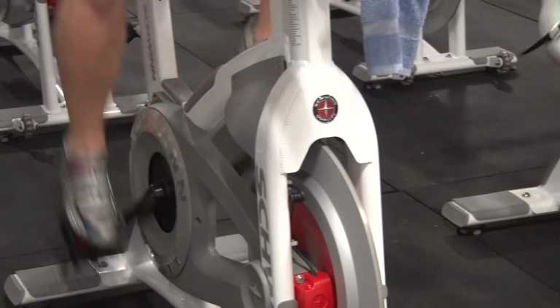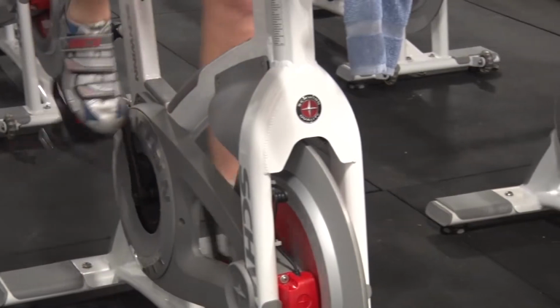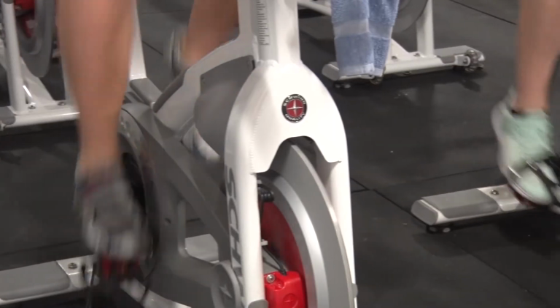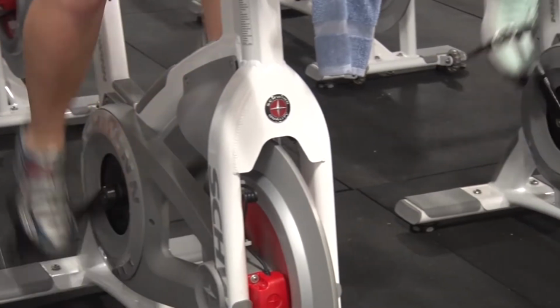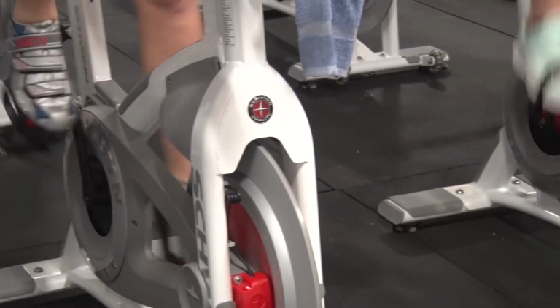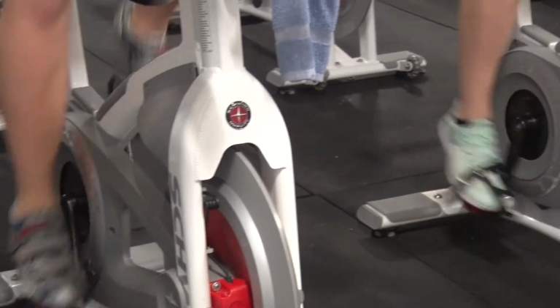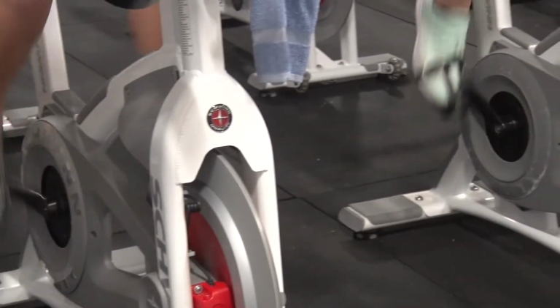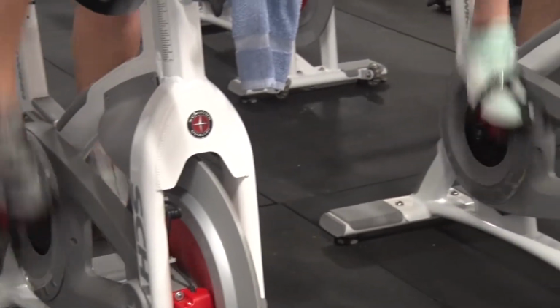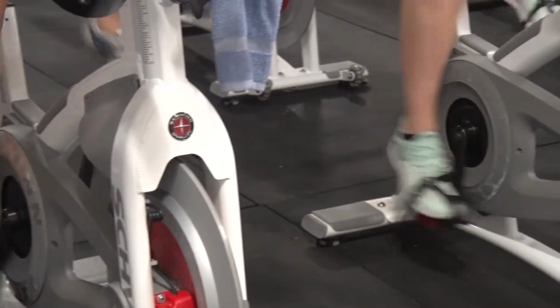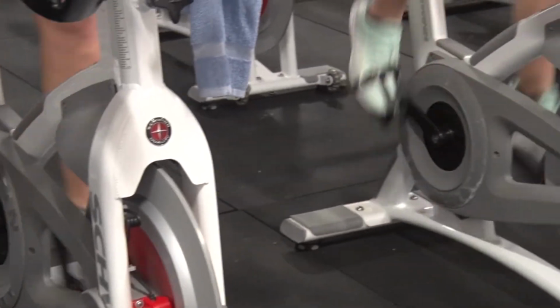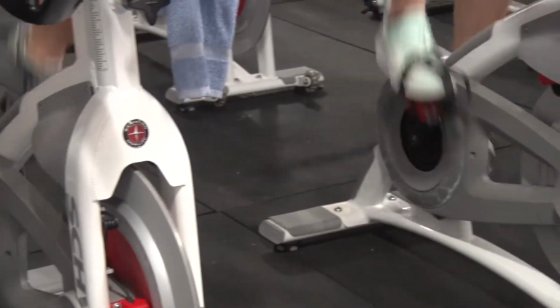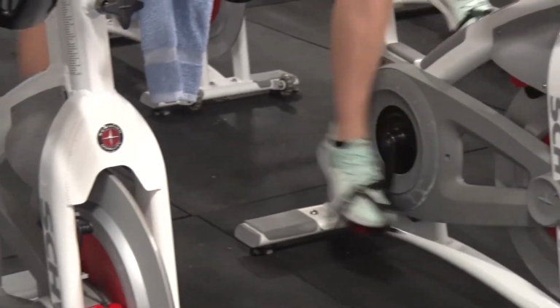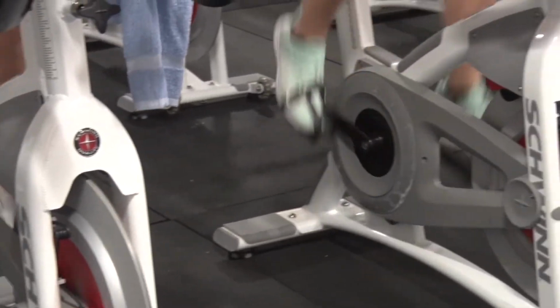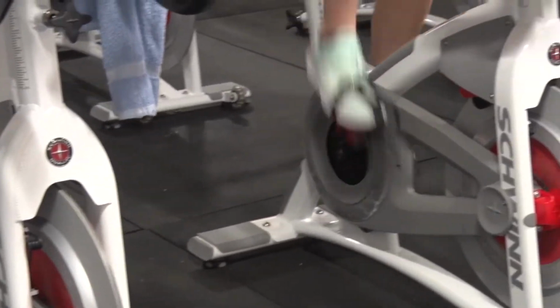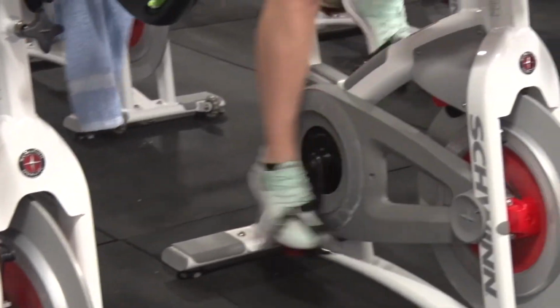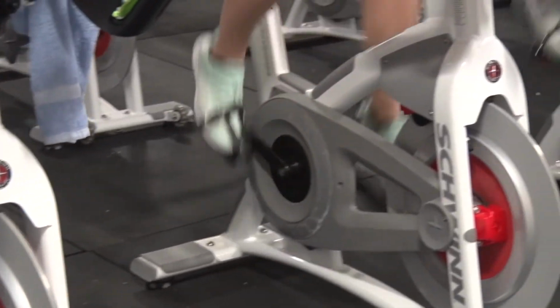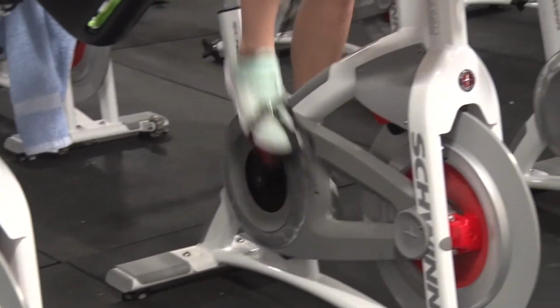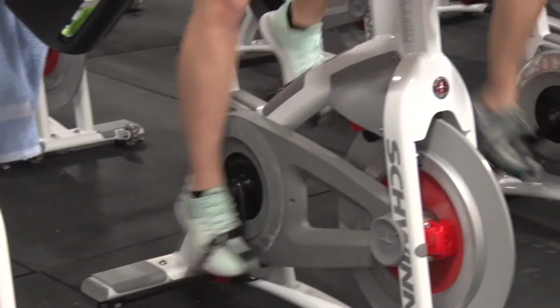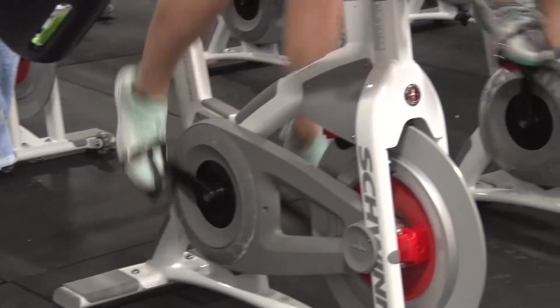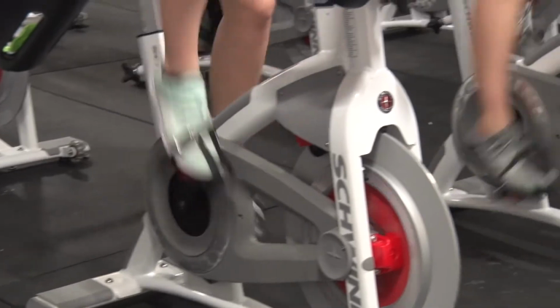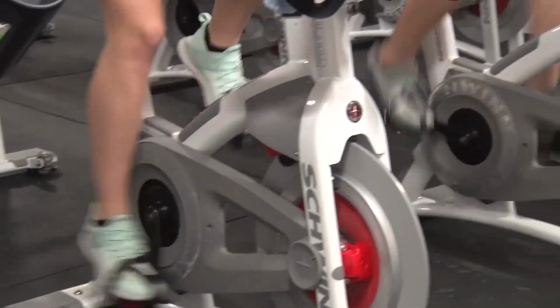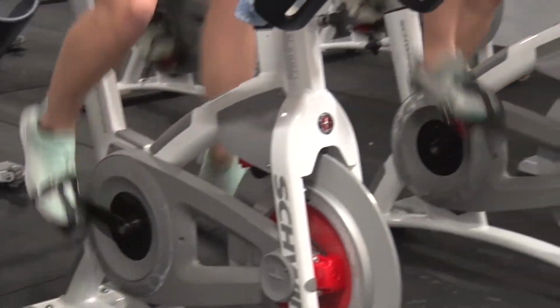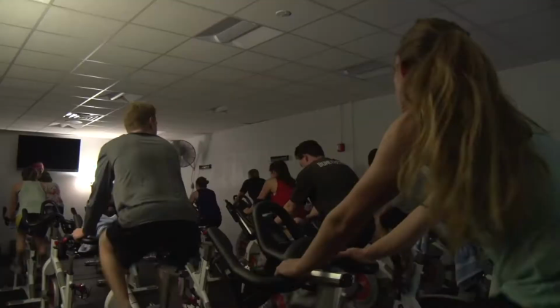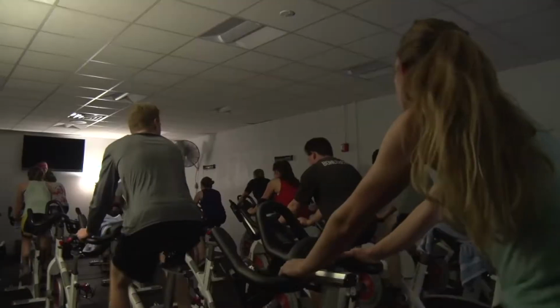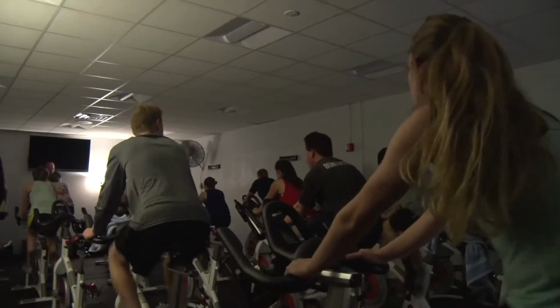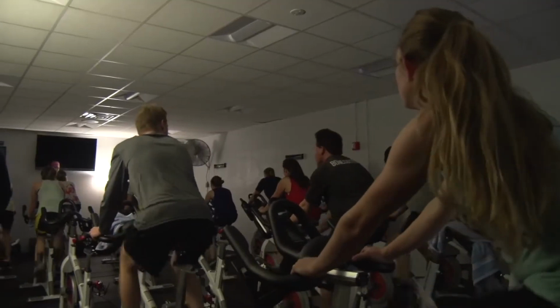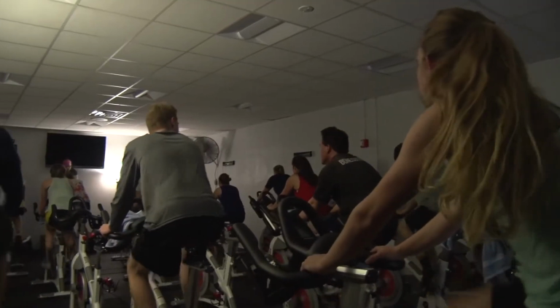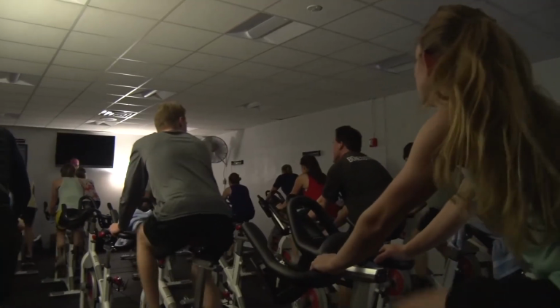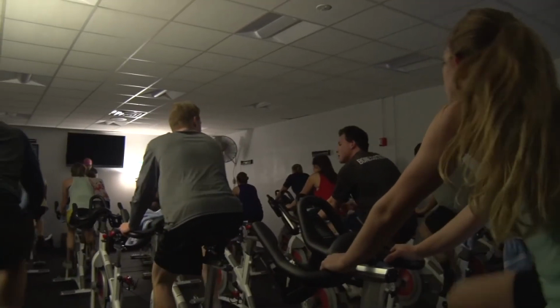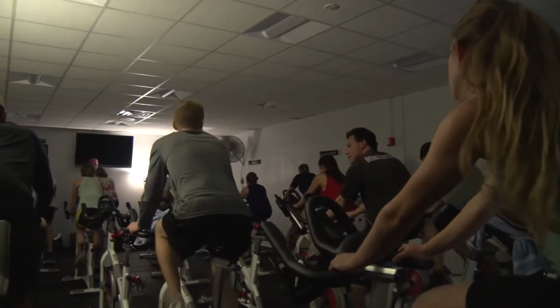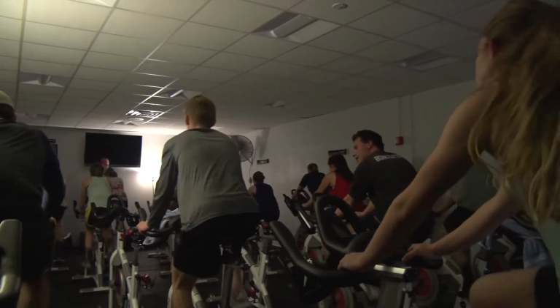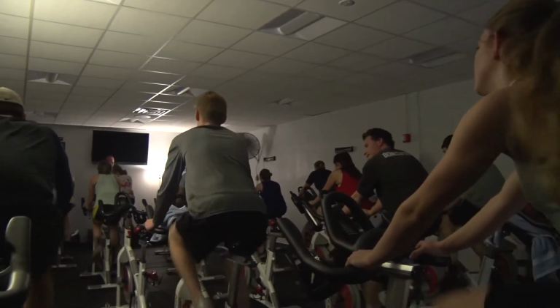When winter comes, riders have a hard time practicing outside. However, they have another option at the SRSC by participating in the Little 500 cycling session.